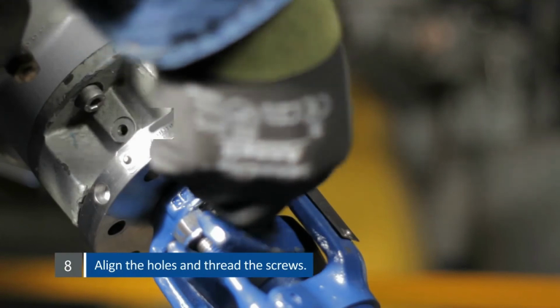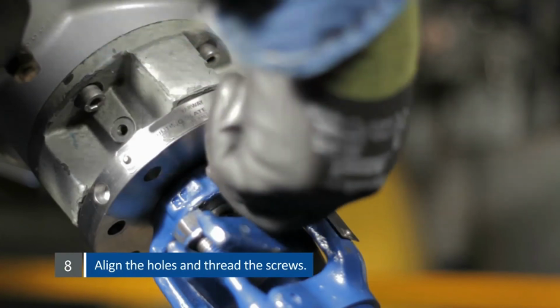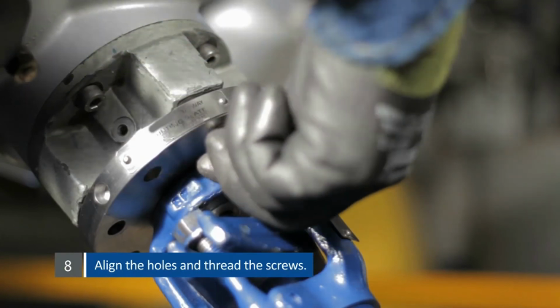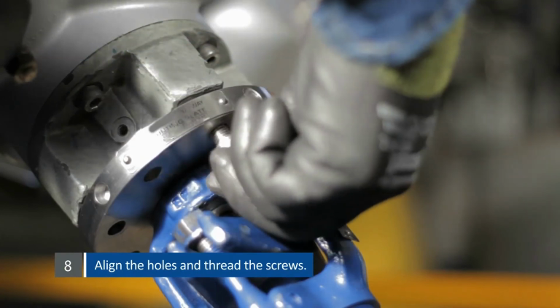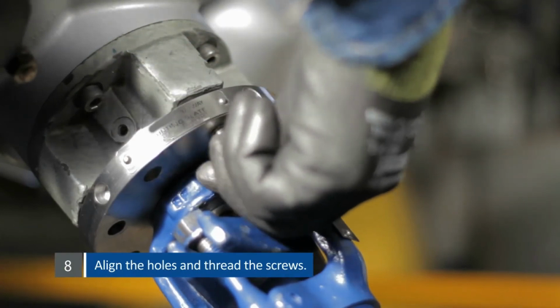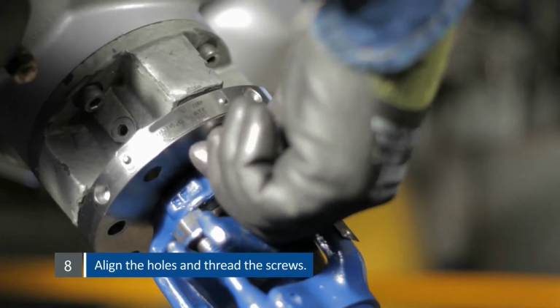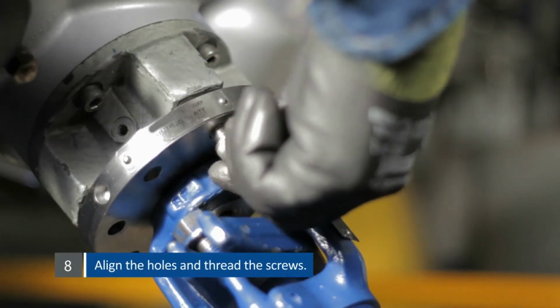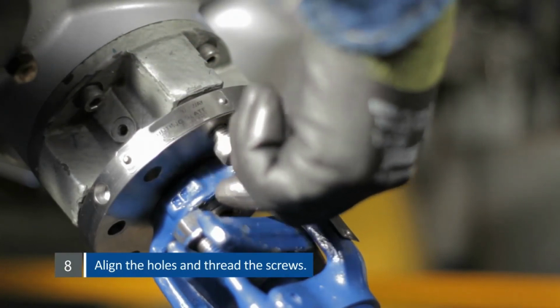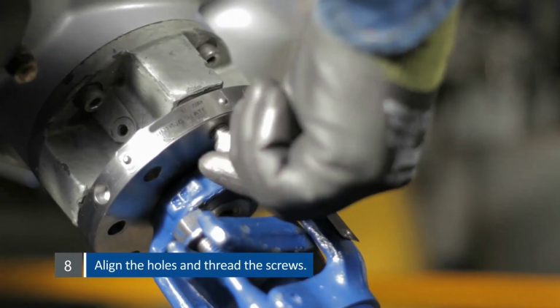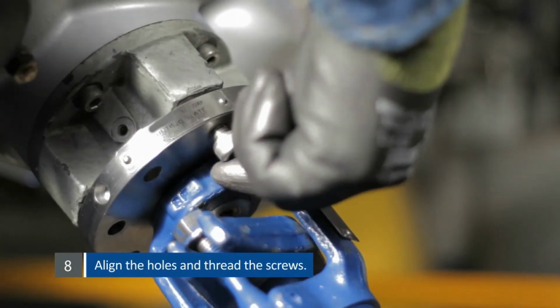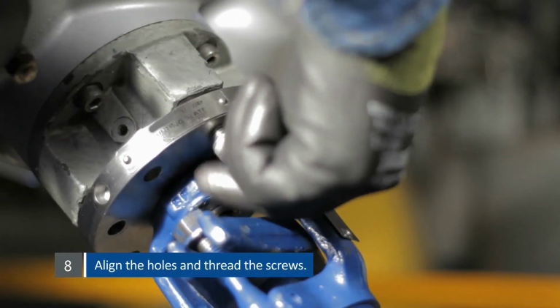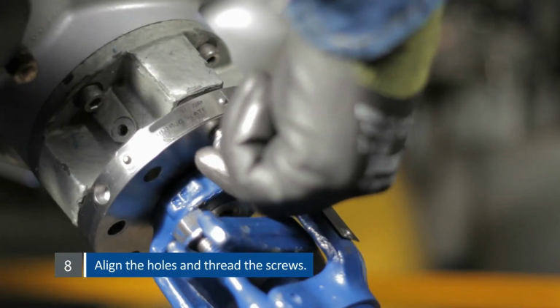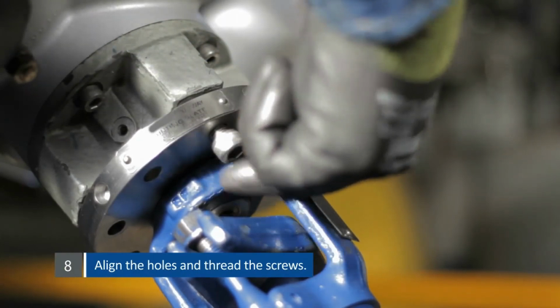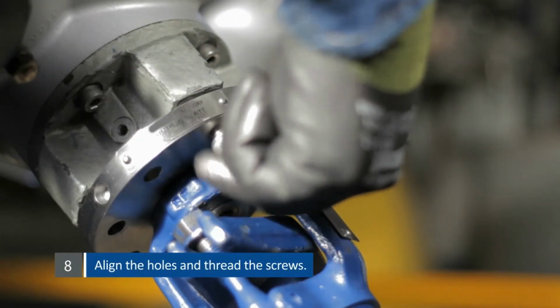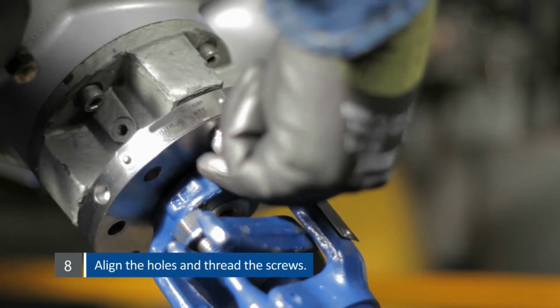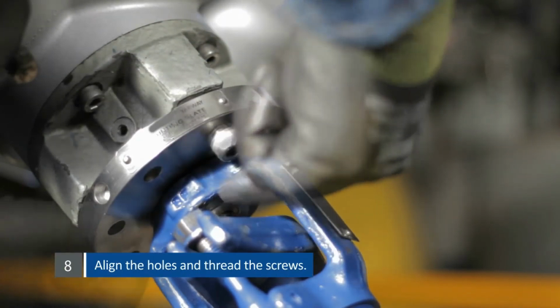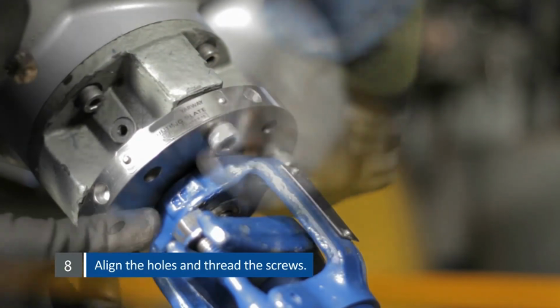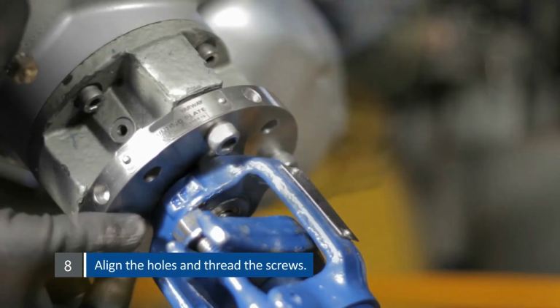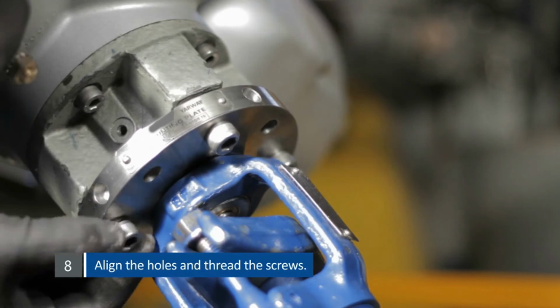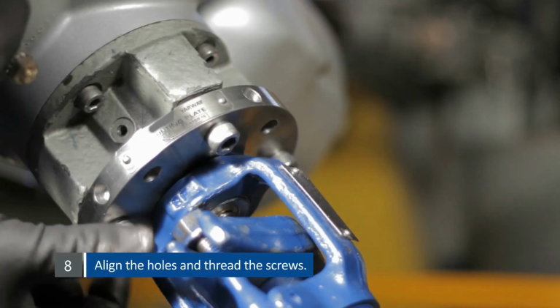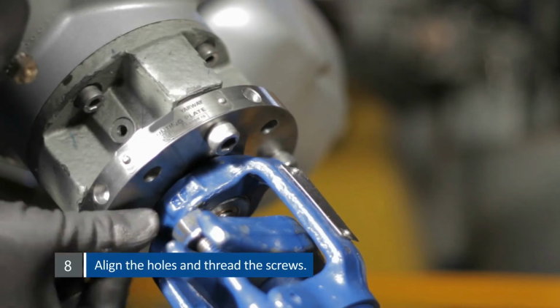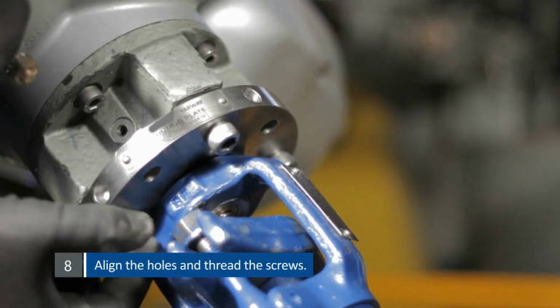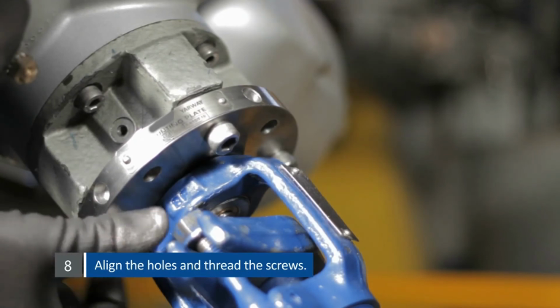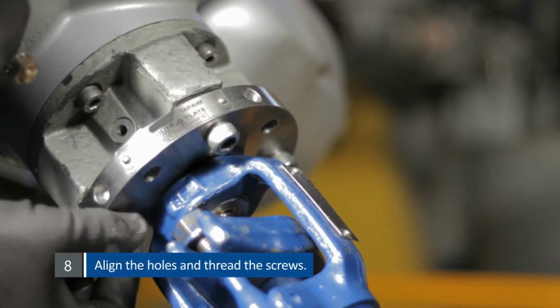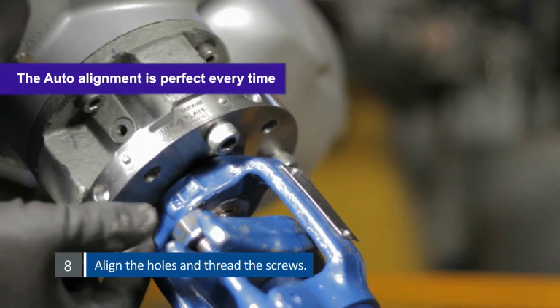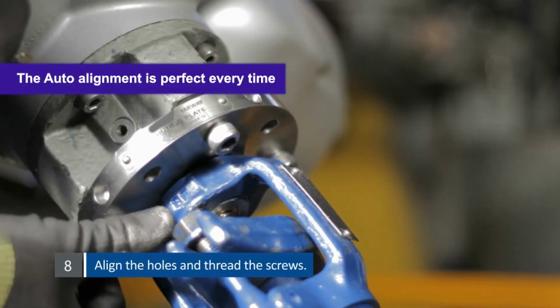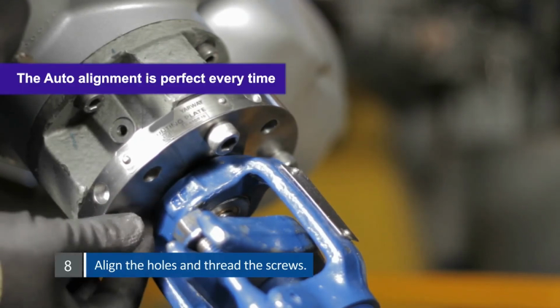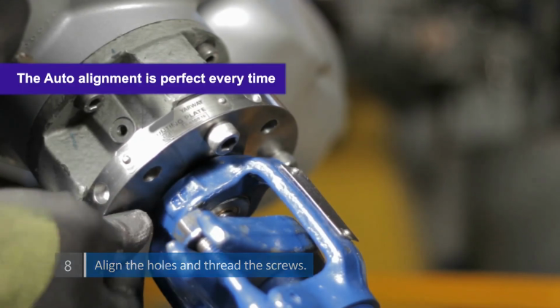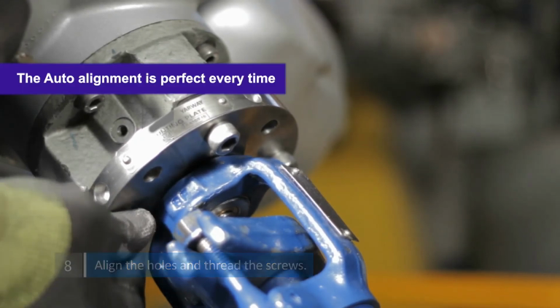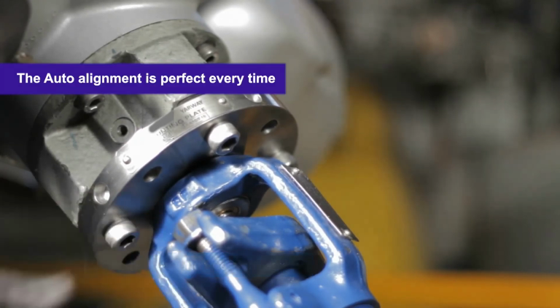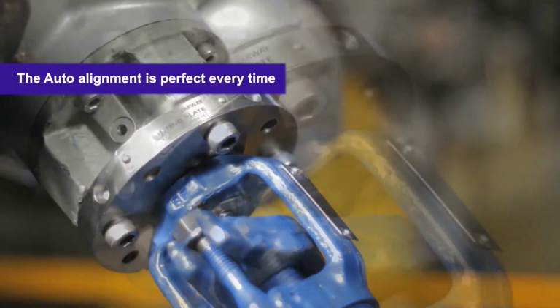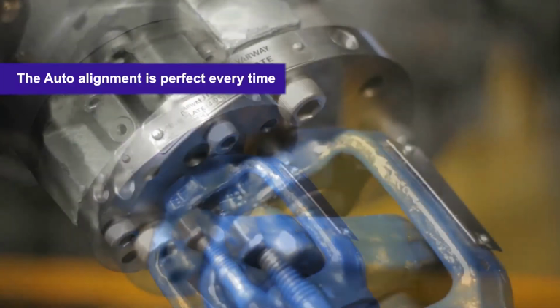For the final step, align the hole and thread the screws. Tighten firmly. Due to the hole array, the auto-alignment is perfect every time.